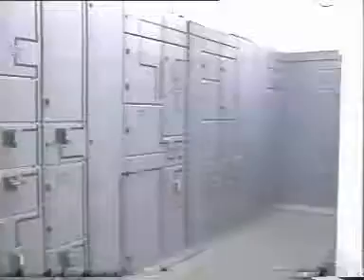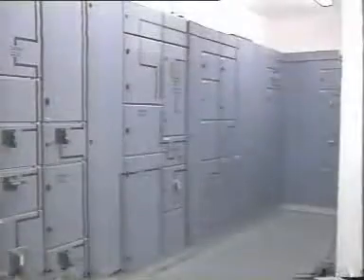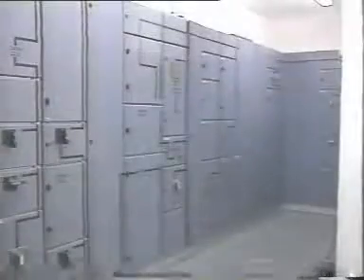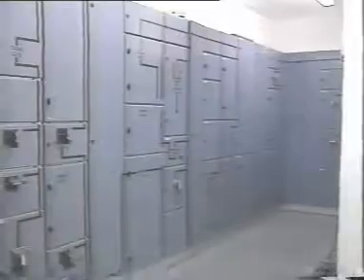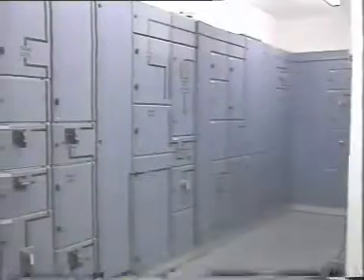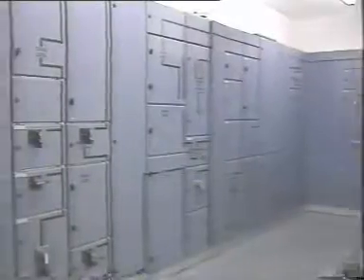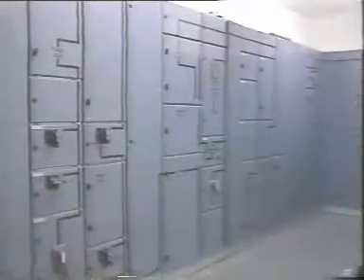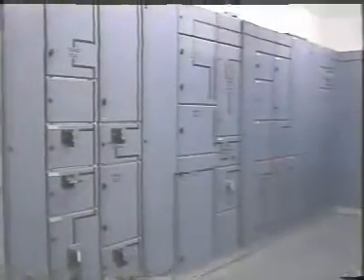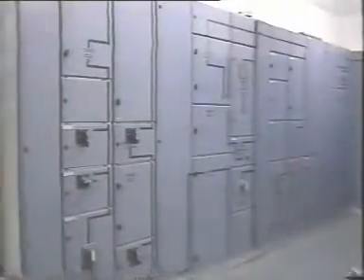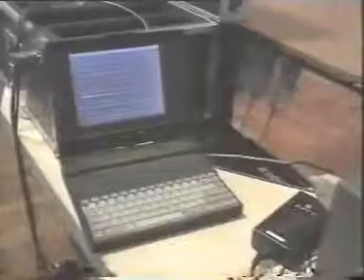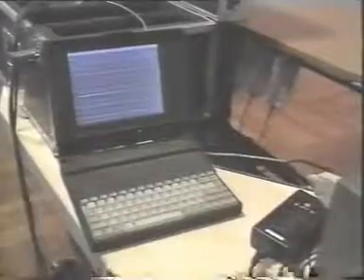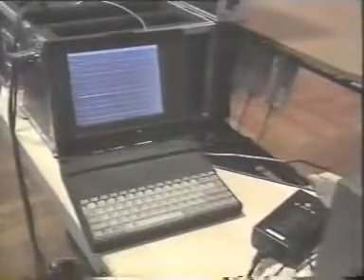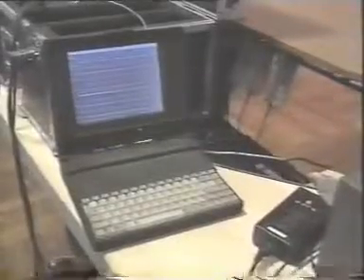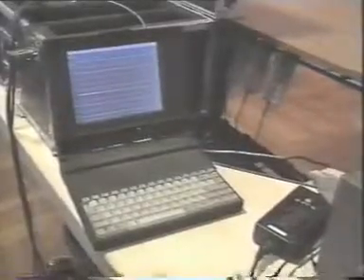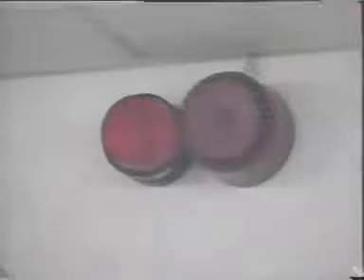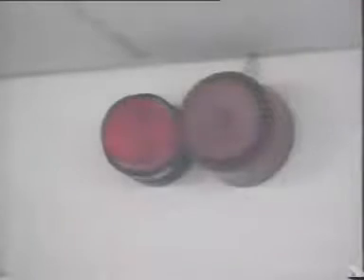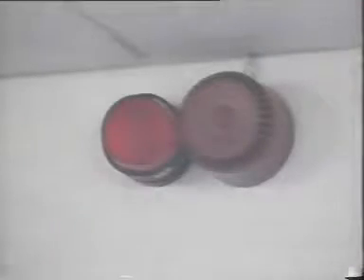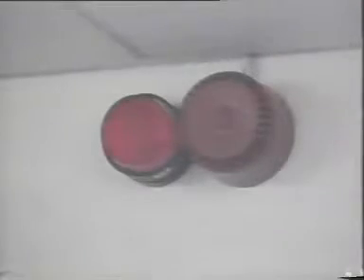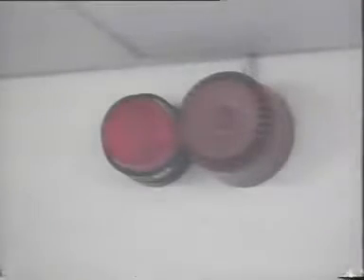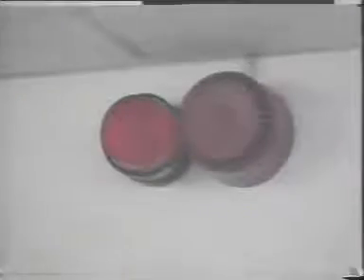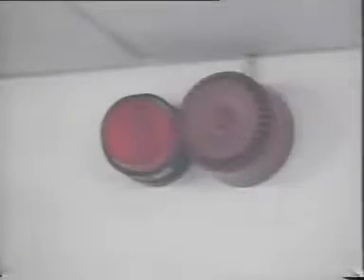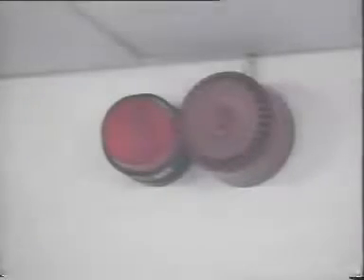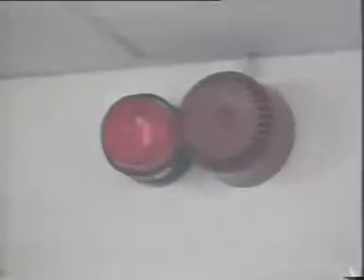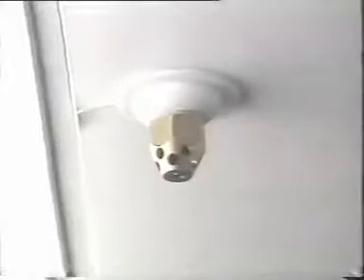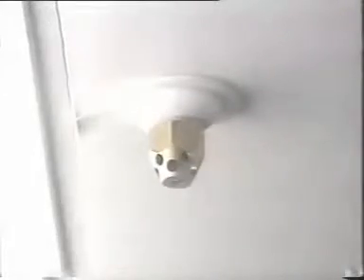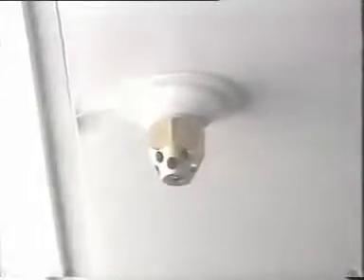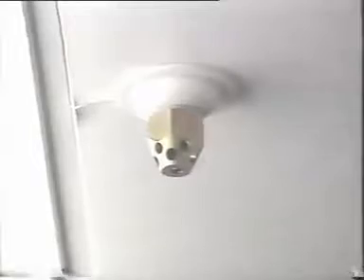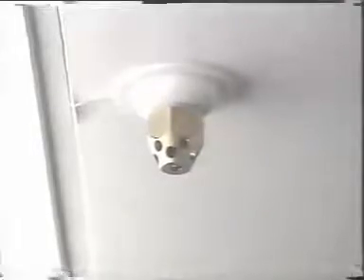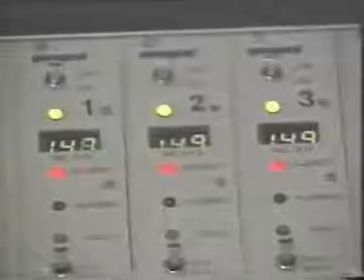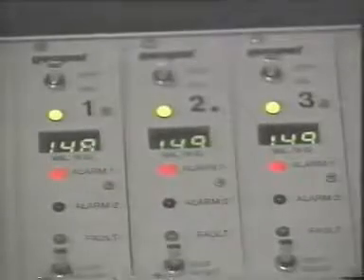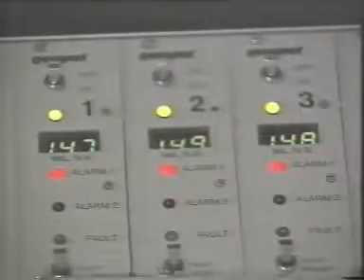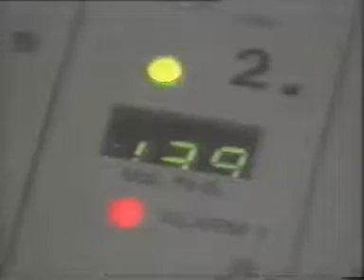One of the advantages of an Argonite system is the ability to conduct a full-scale test of the installation at very low cost. This gives the customer the possibility to witness the integrity and effectiveness of the system himself.